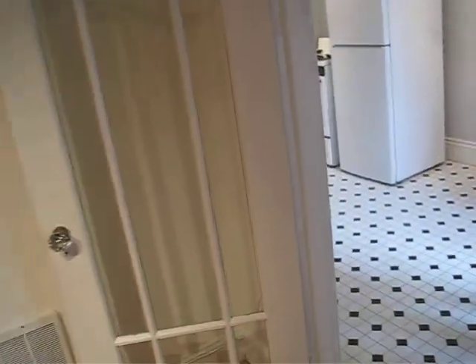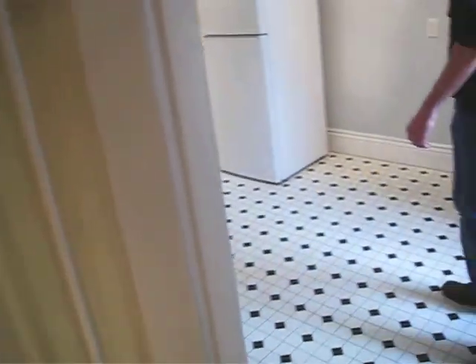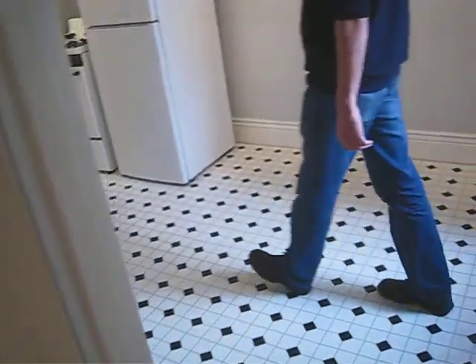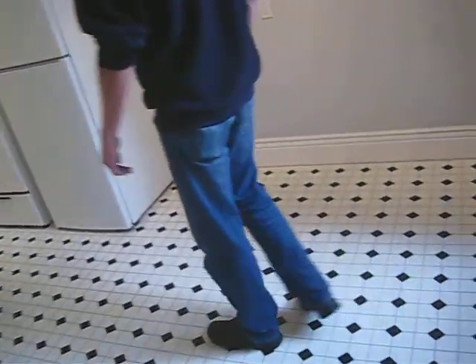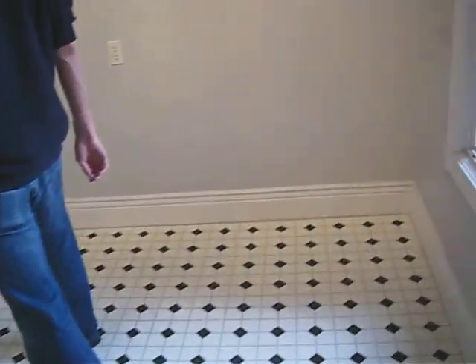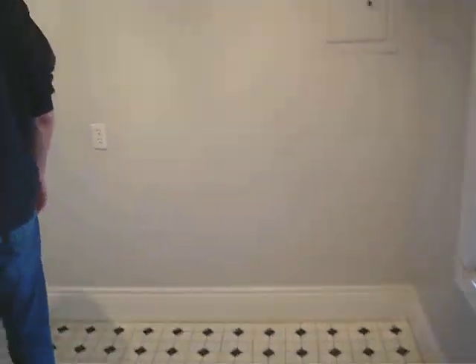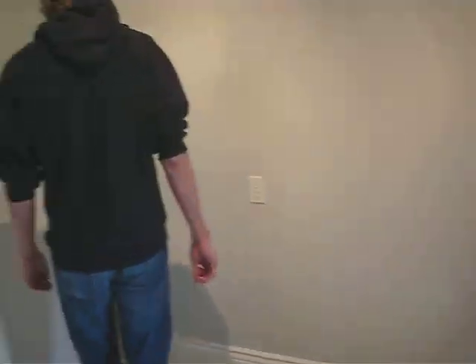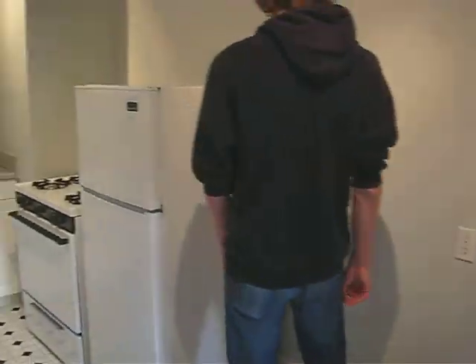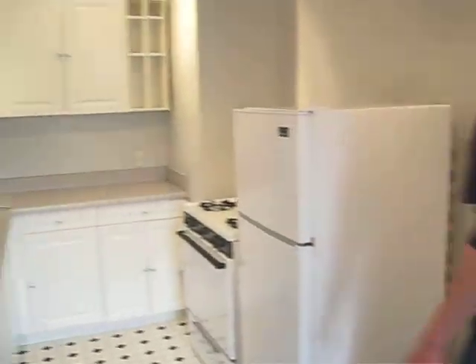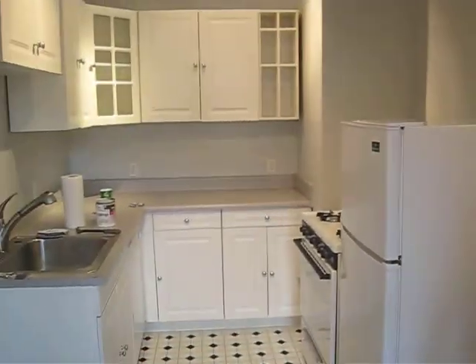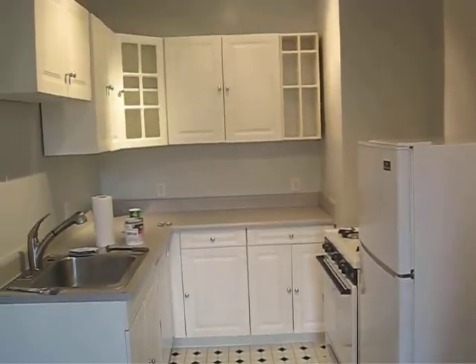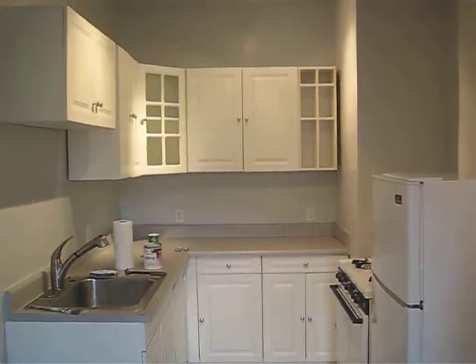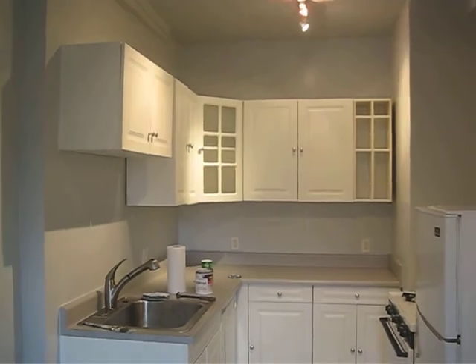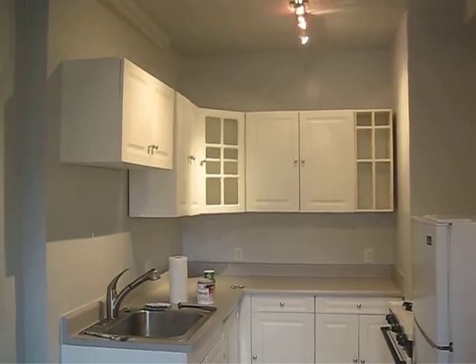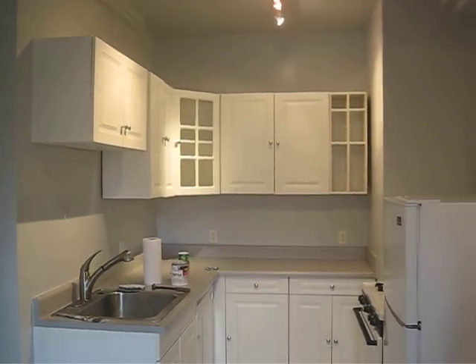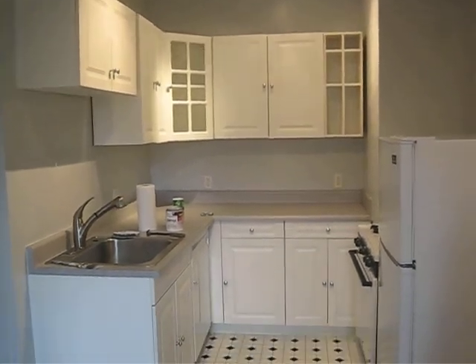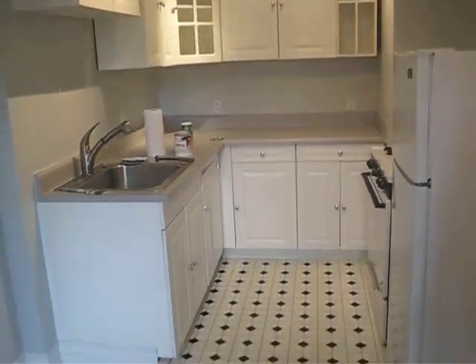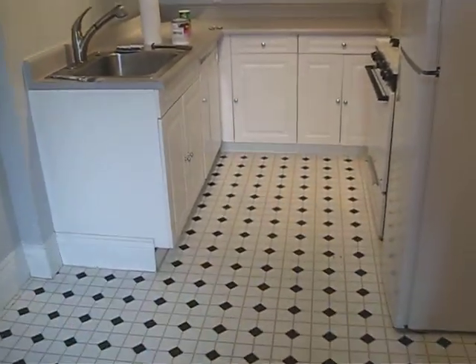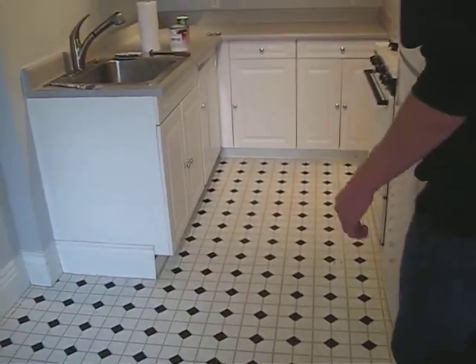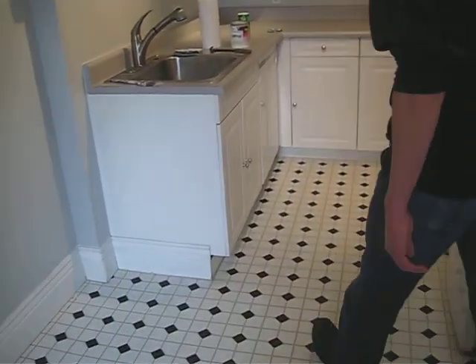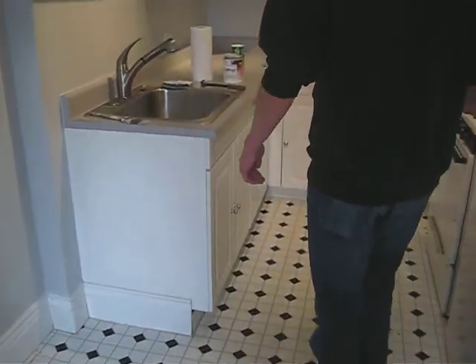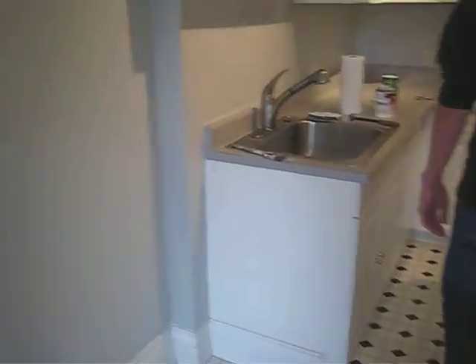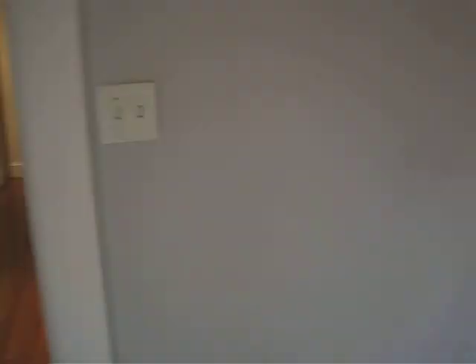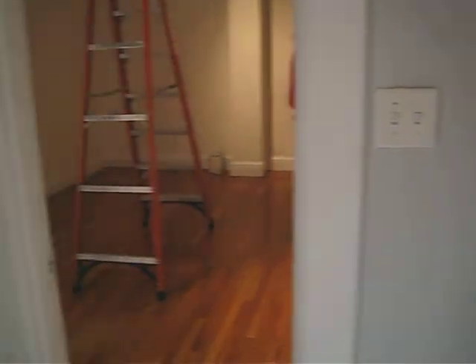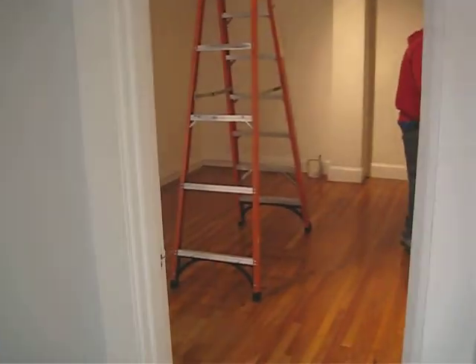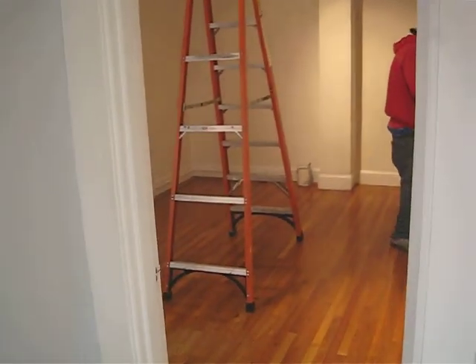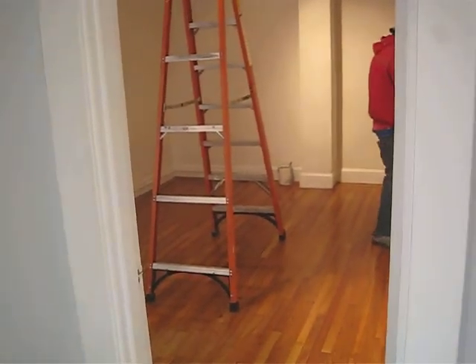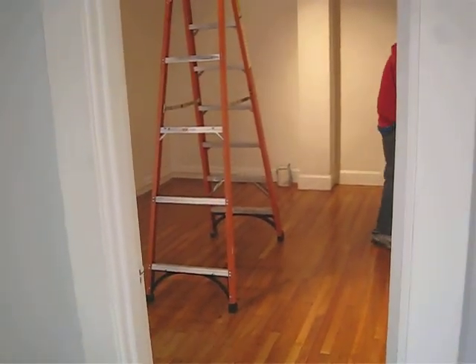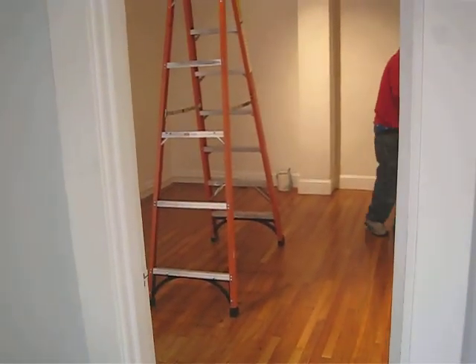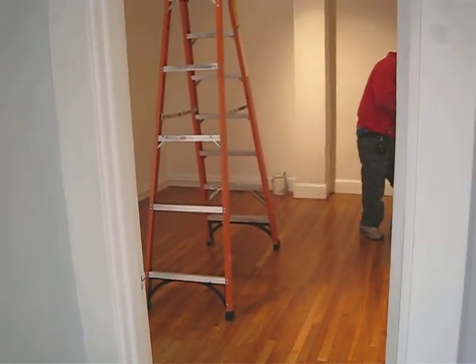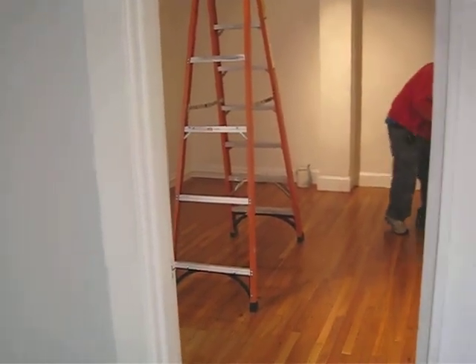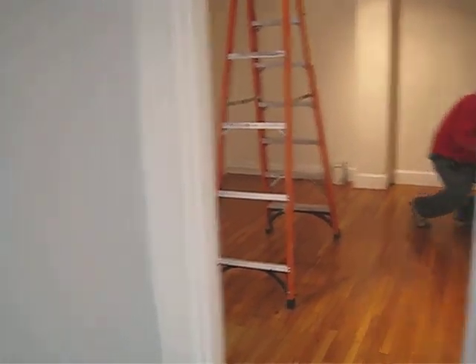And here is the kitchen, which is very cute. I like this kitchen. Big enough for a table, maybe one of my bookshelves because it won't be fitting in the living room.